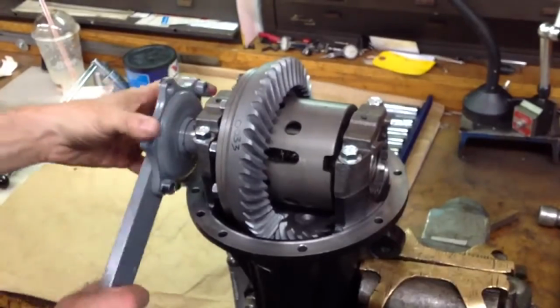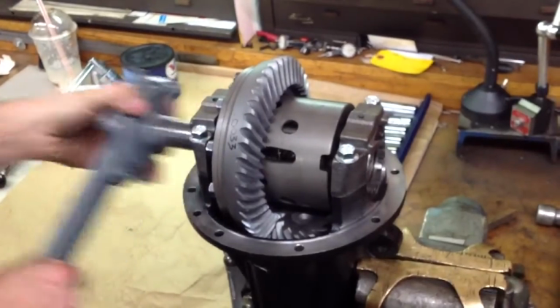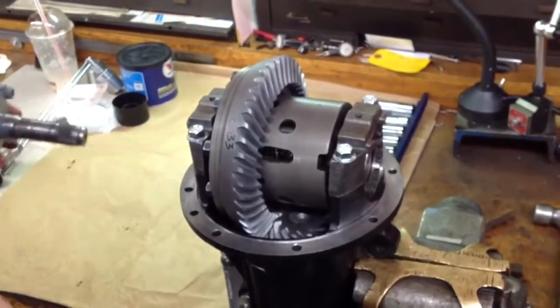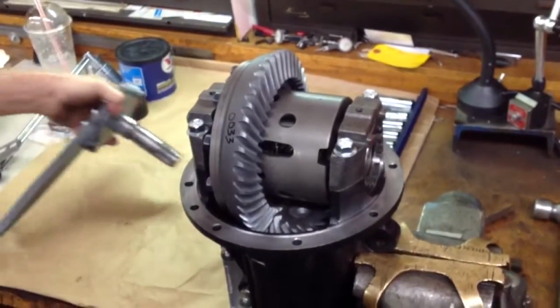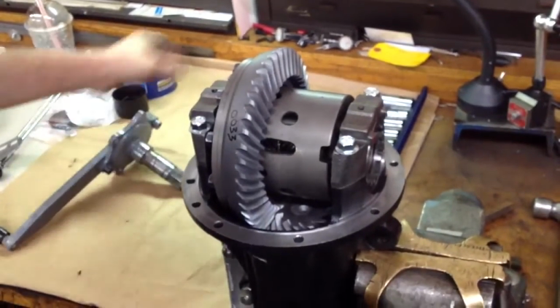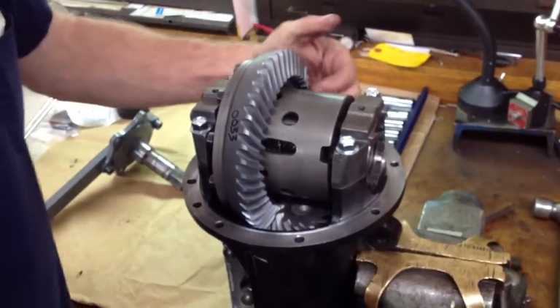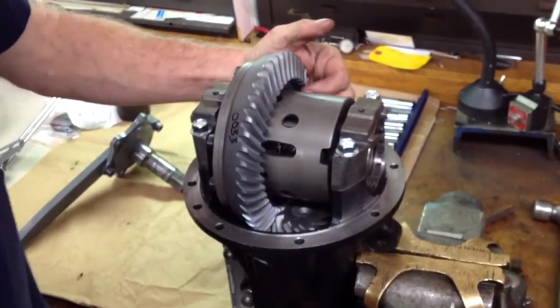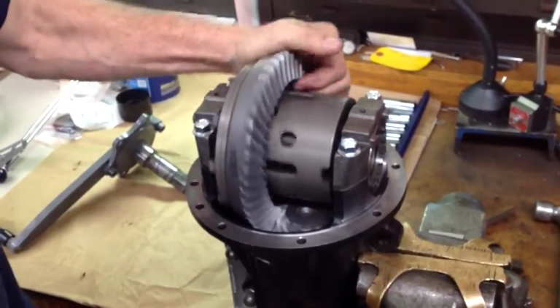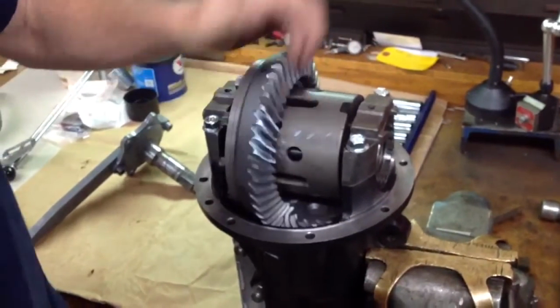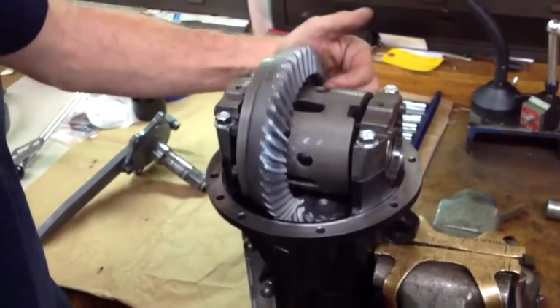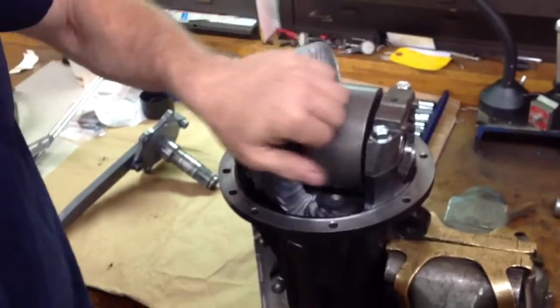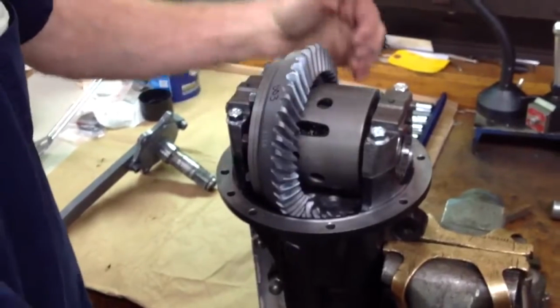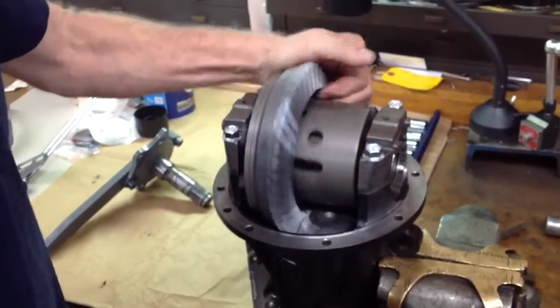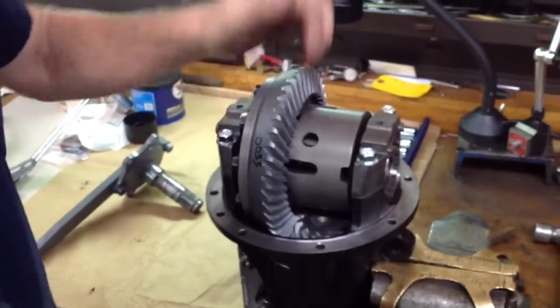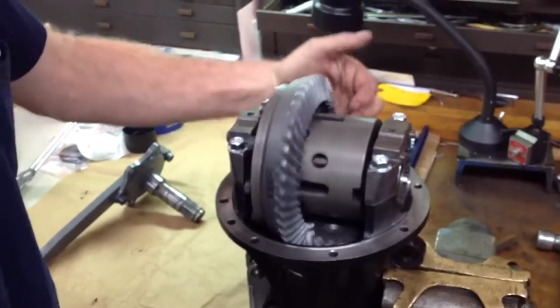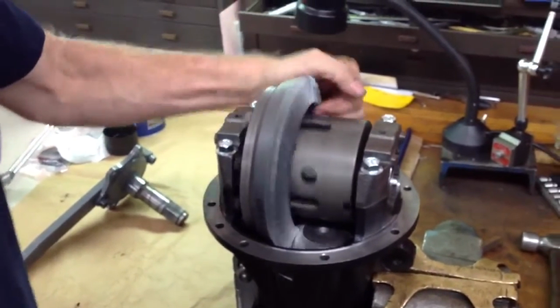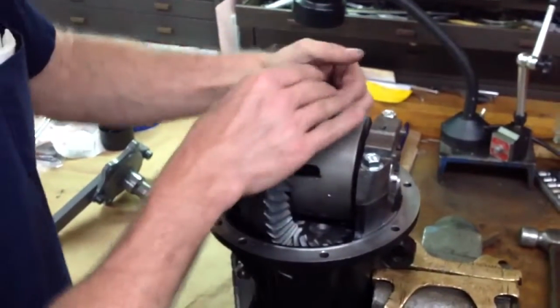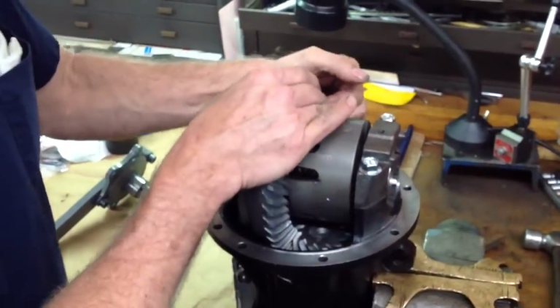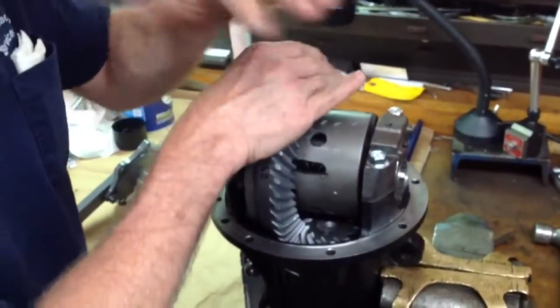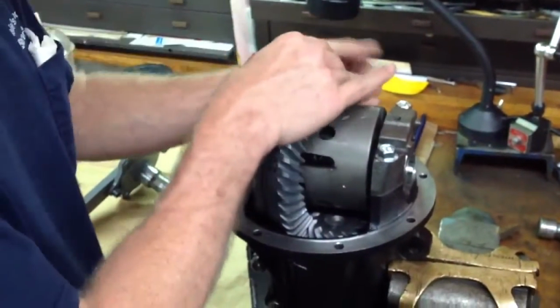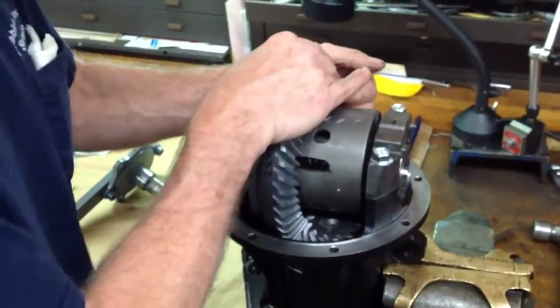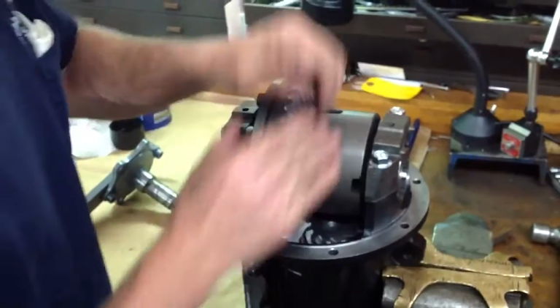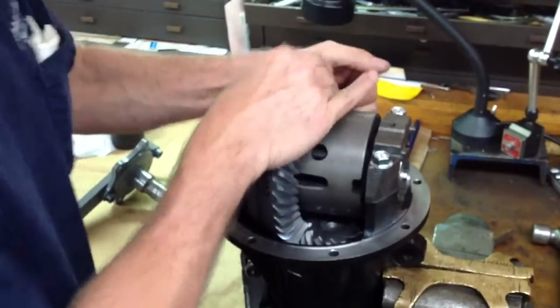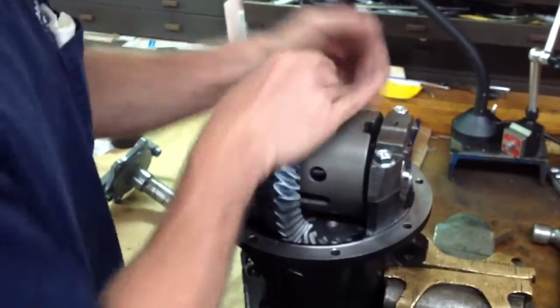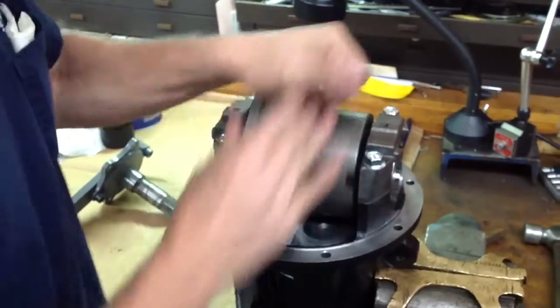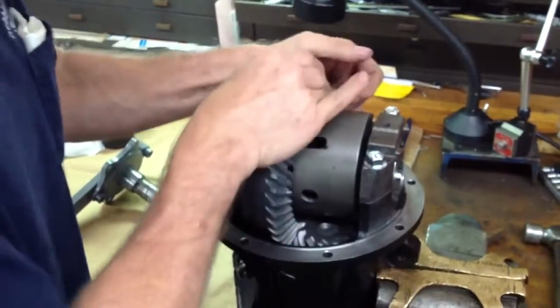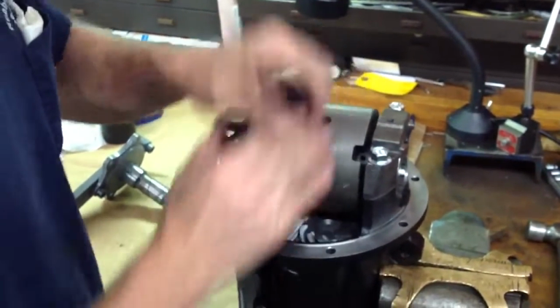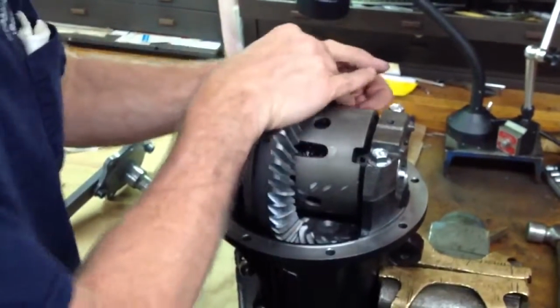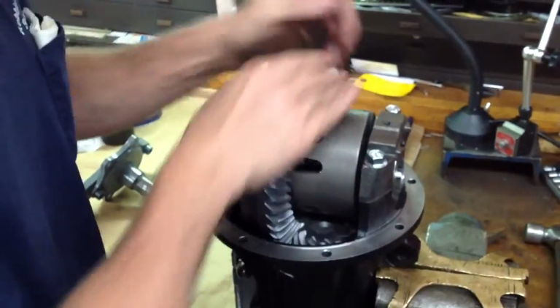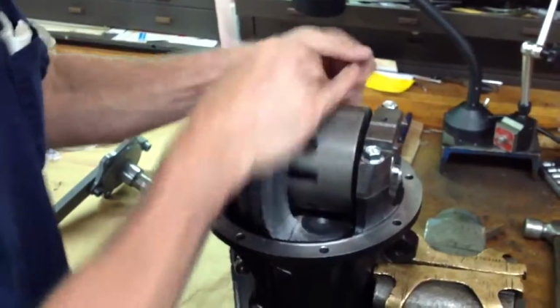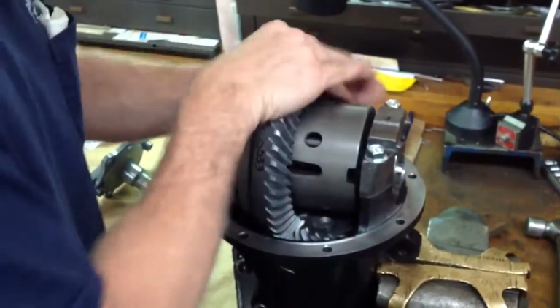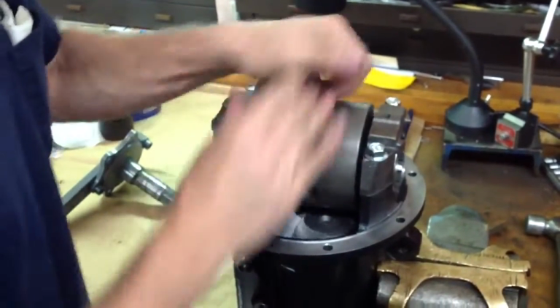Backlash is extremely consistent, running between three and three-point-two, maybe three-point-three thousandths, consistent around the gear. Everywhere is perfect, no issues.